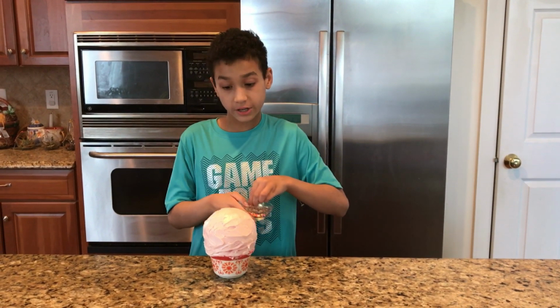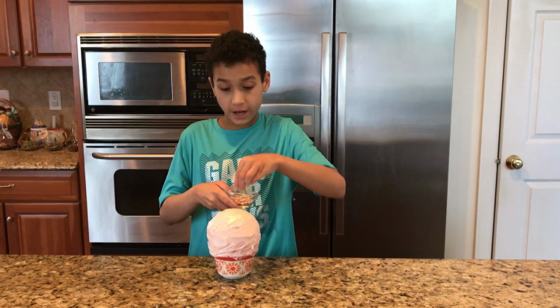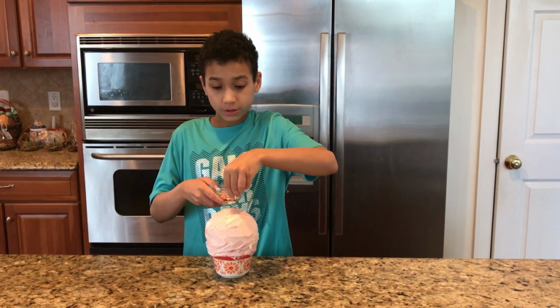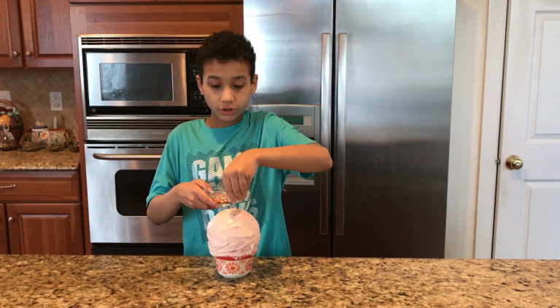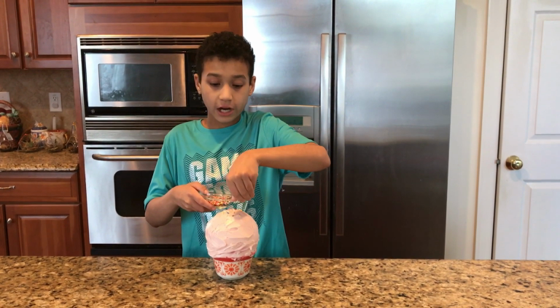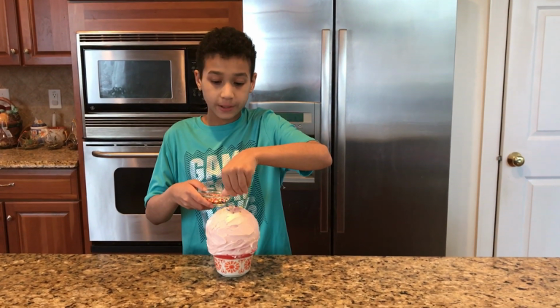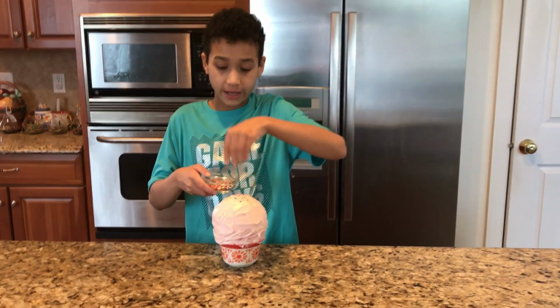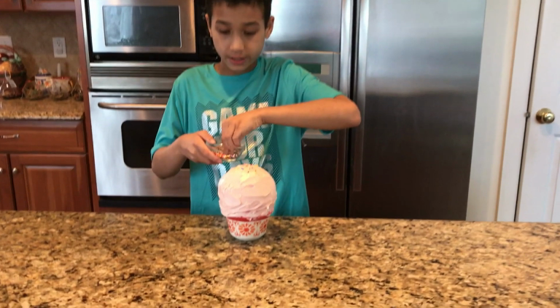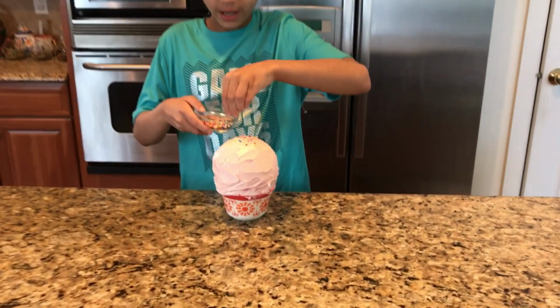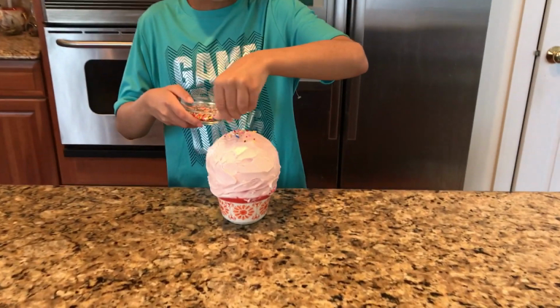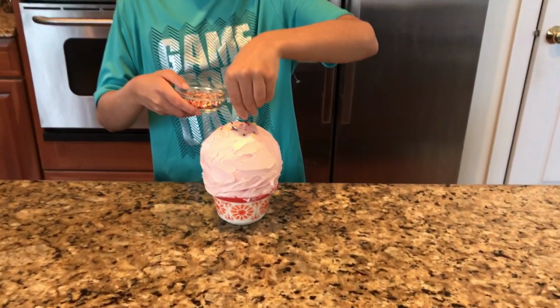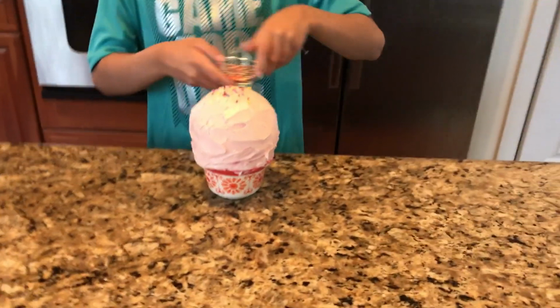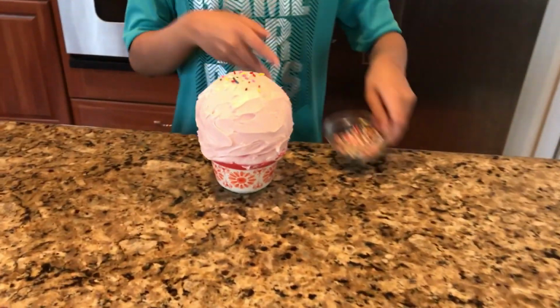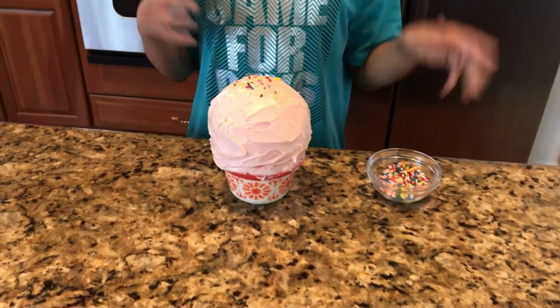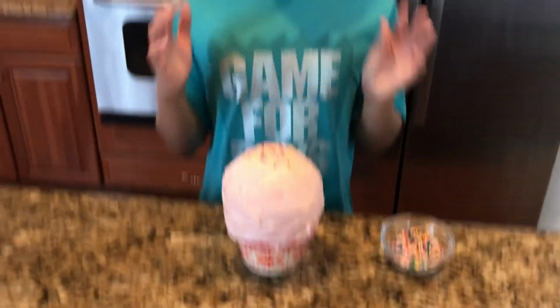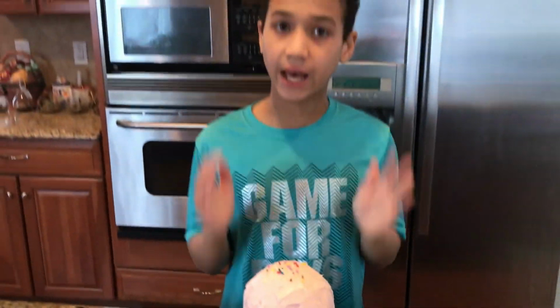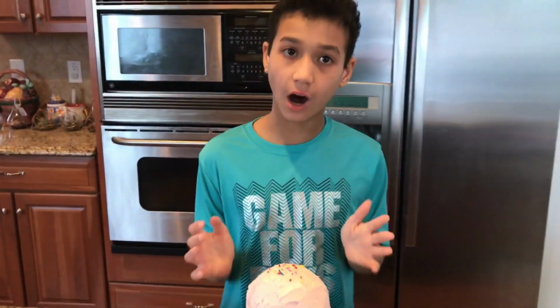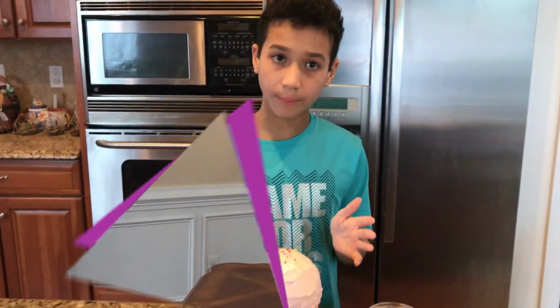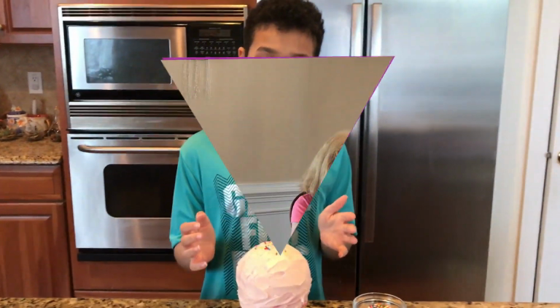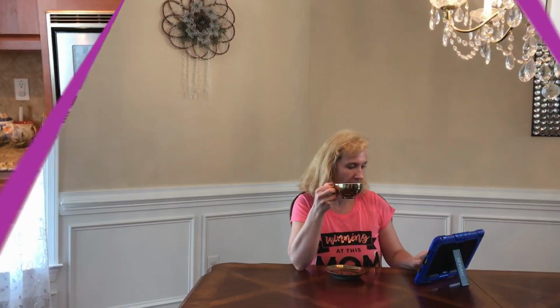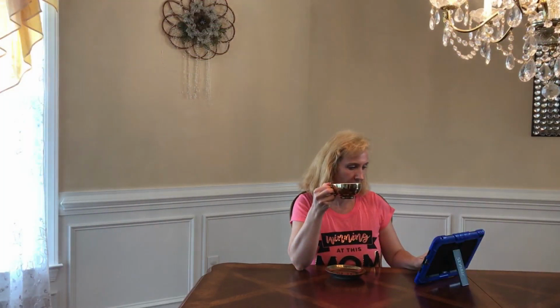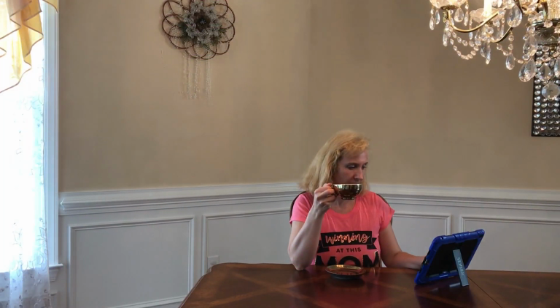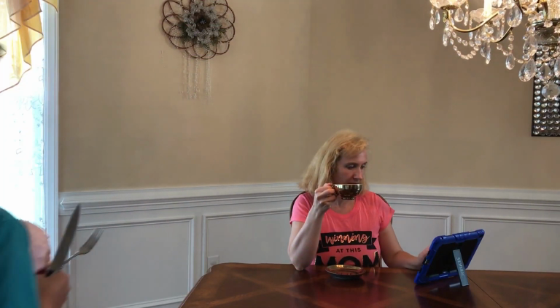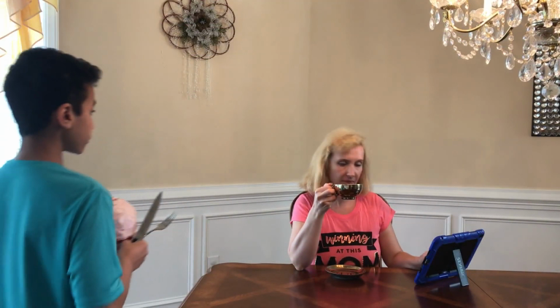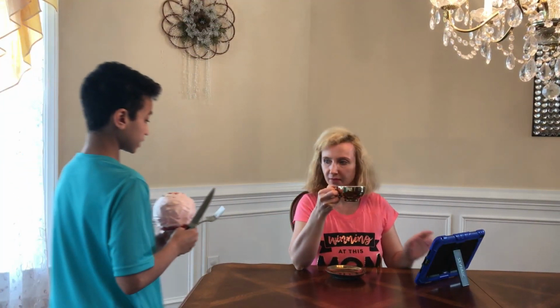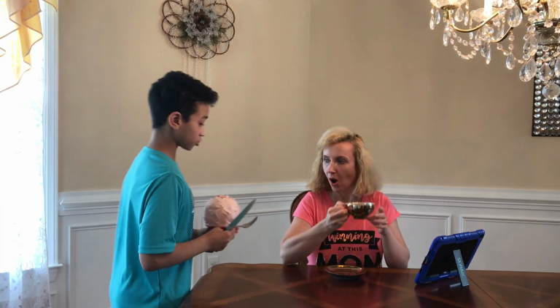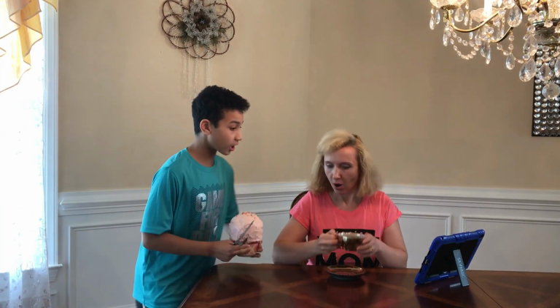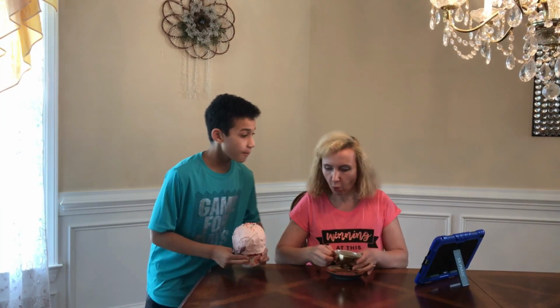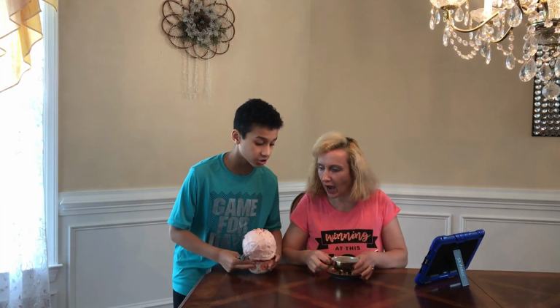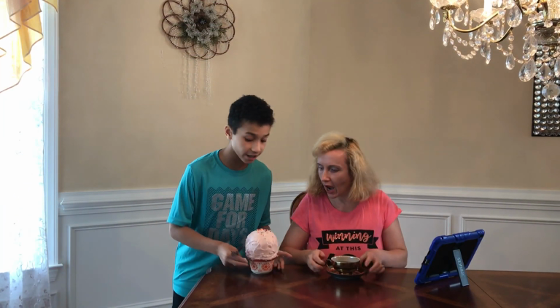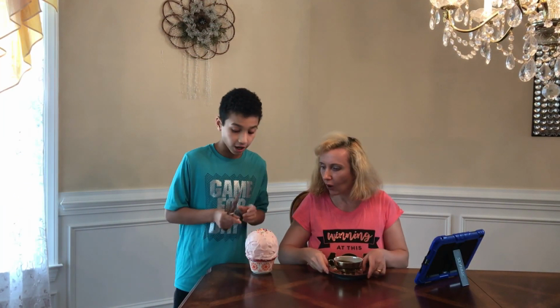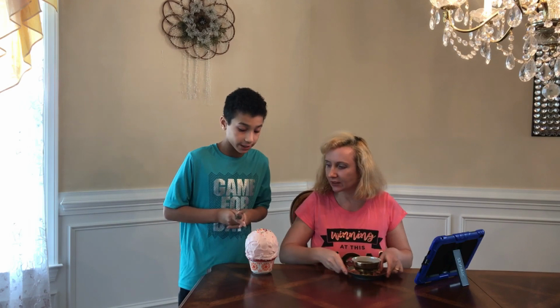I finished covering my balloon with icing and I'm gonna put sprinkles on it so it looks like a cupcake. And once you finish that, the prank is set up. Mom, would you like some dessert? I made a giant cupcake!